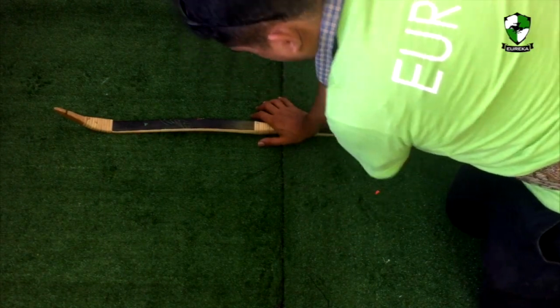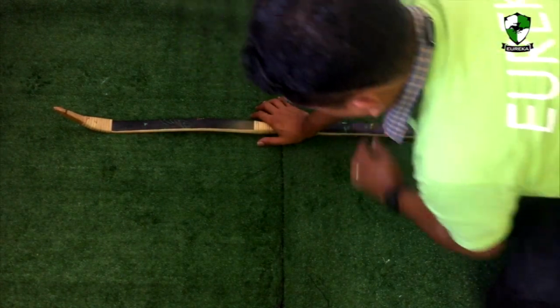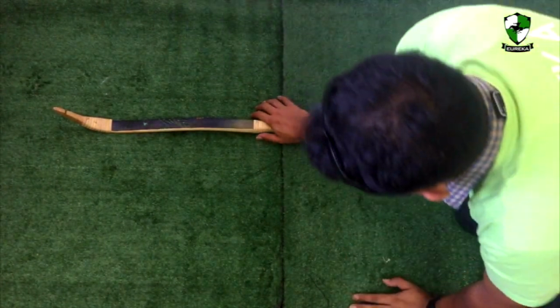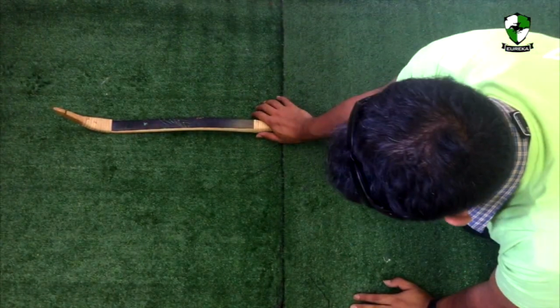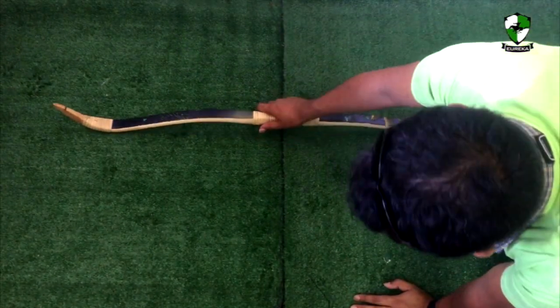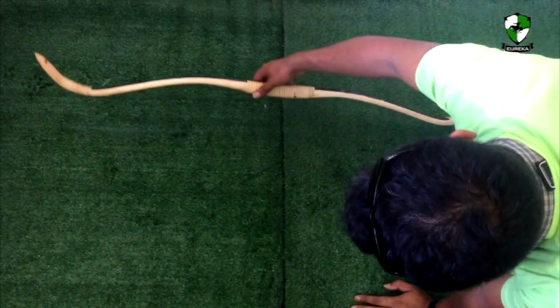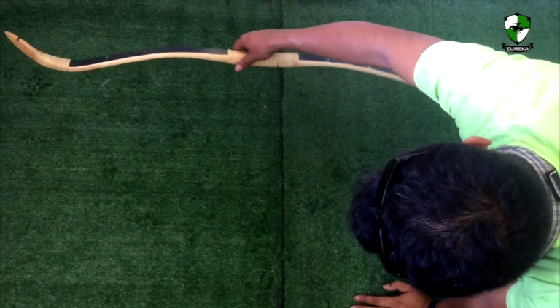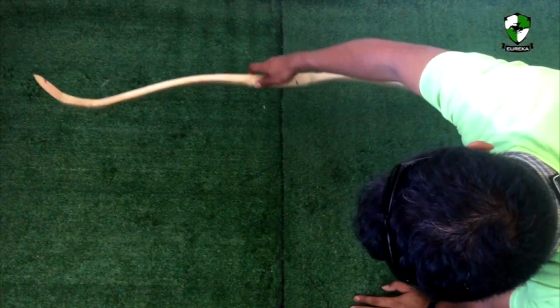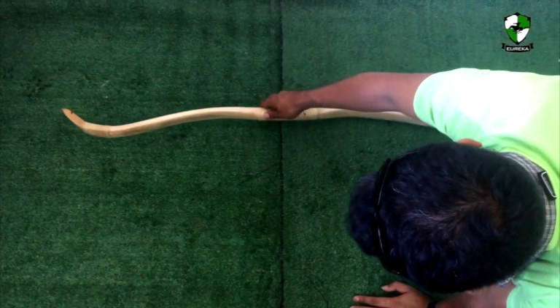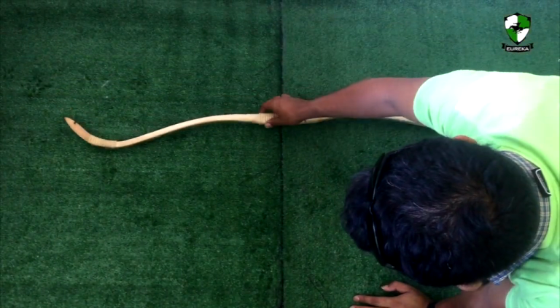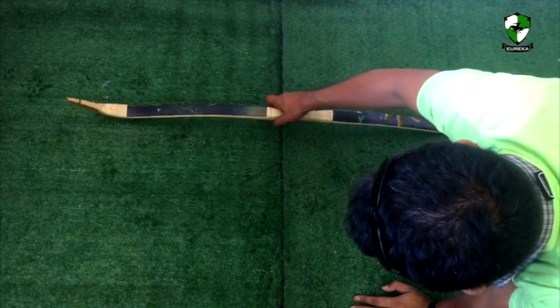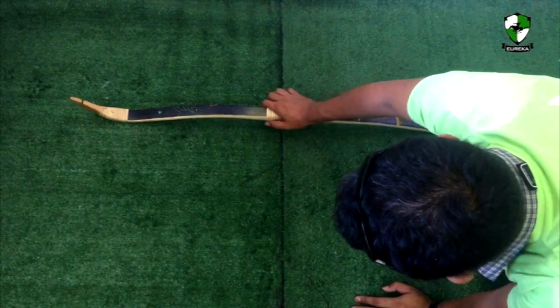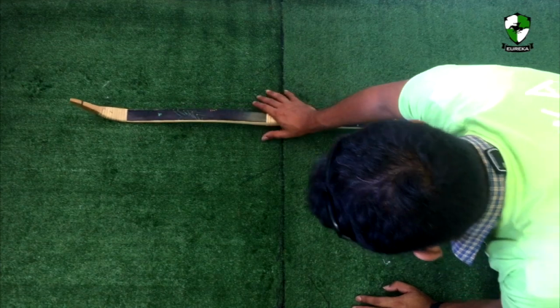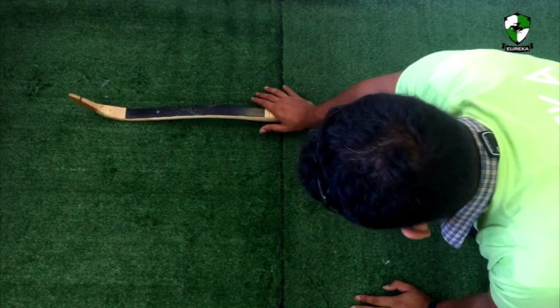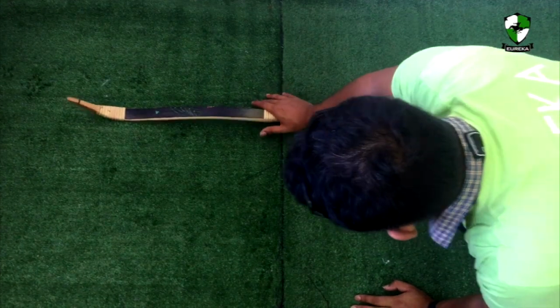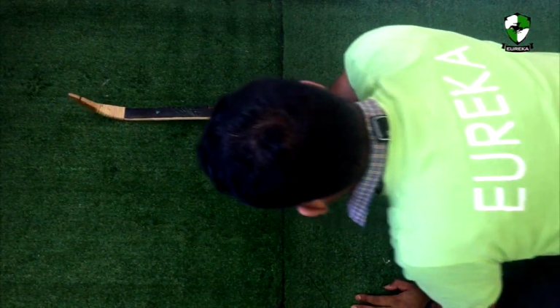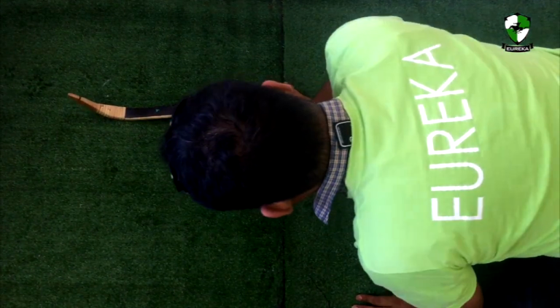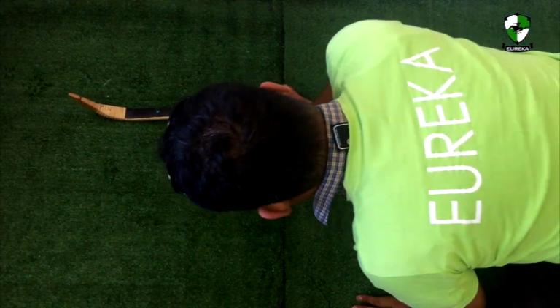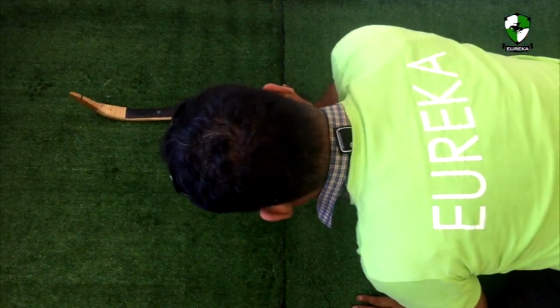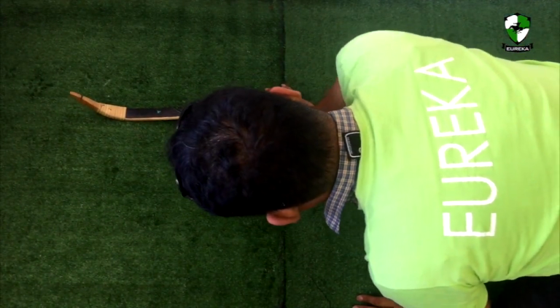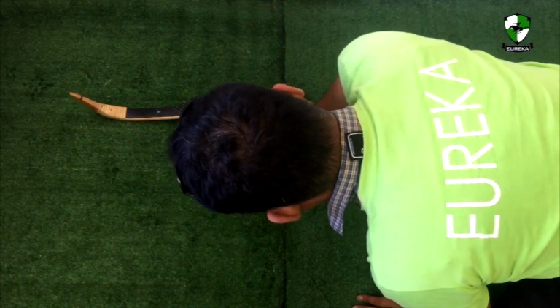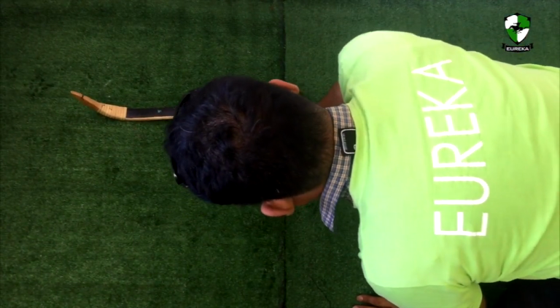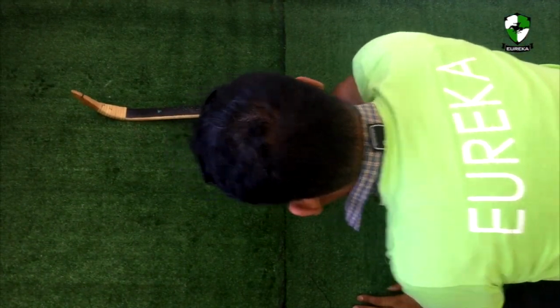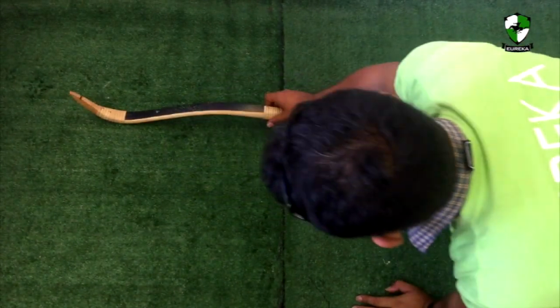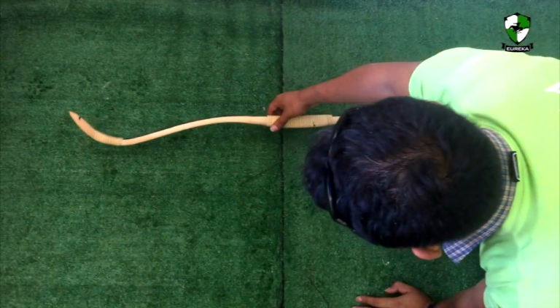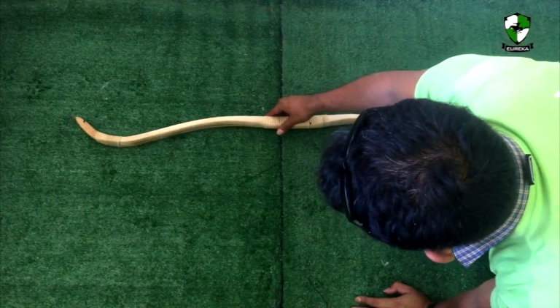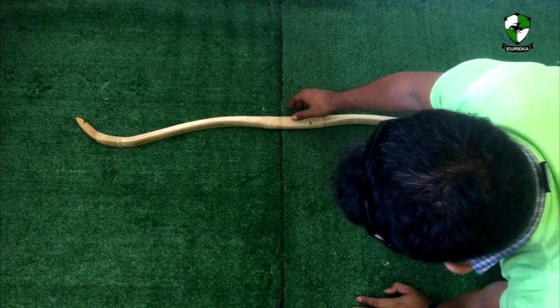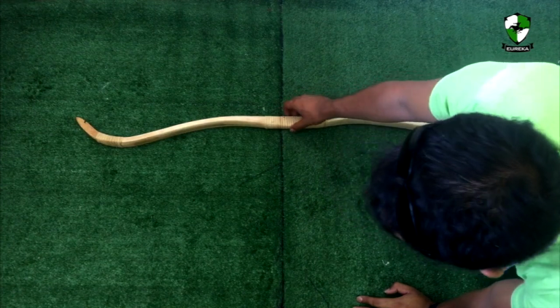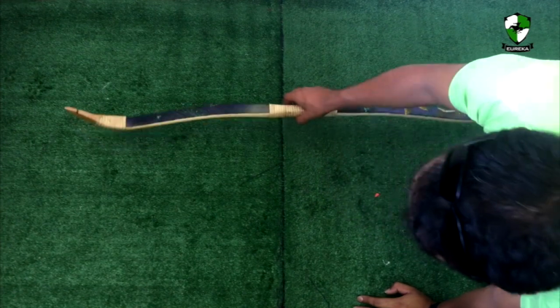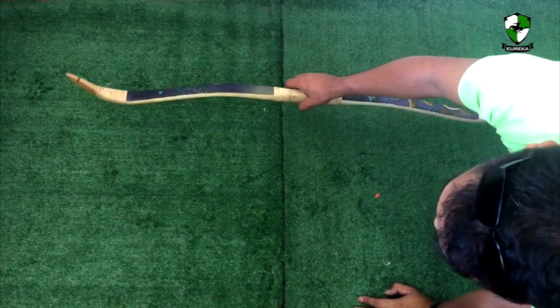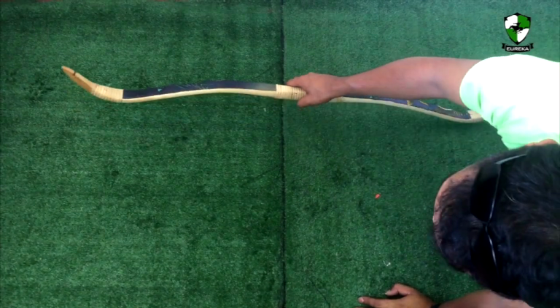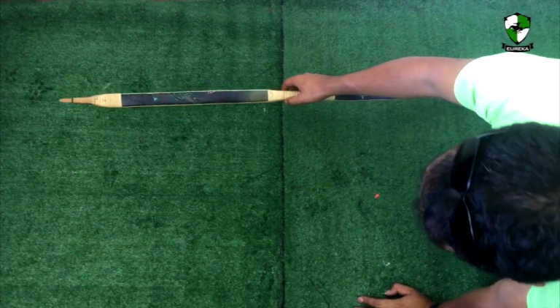Don't overdo this. This is the characteristic of the Manau Ratan — you are able to push it back to its original position after it has taken some set.